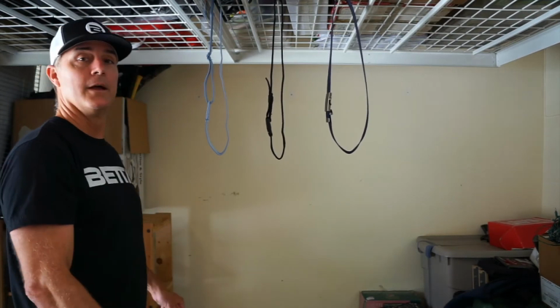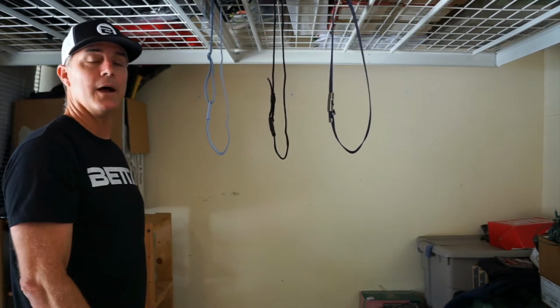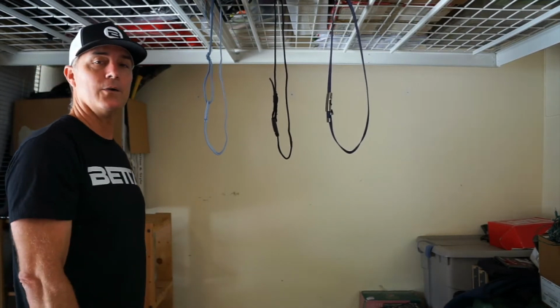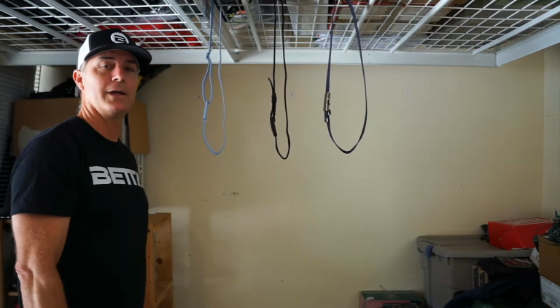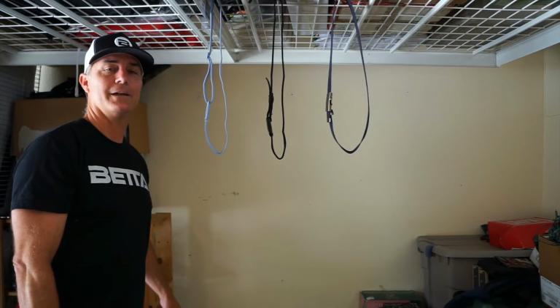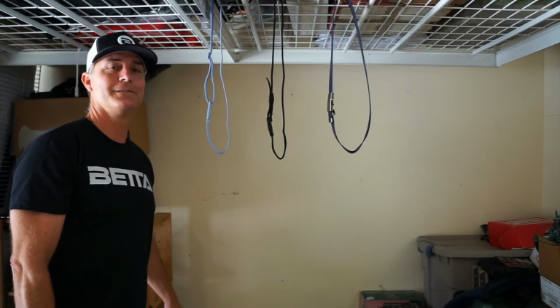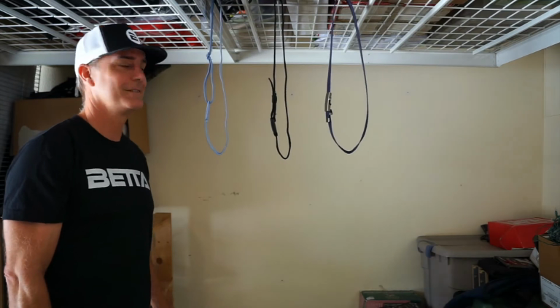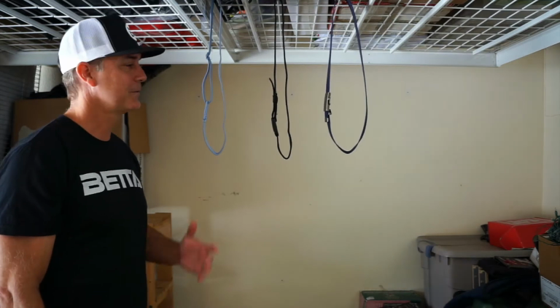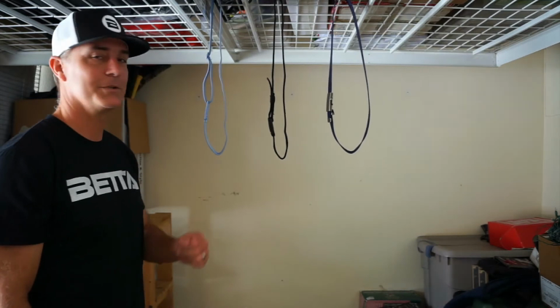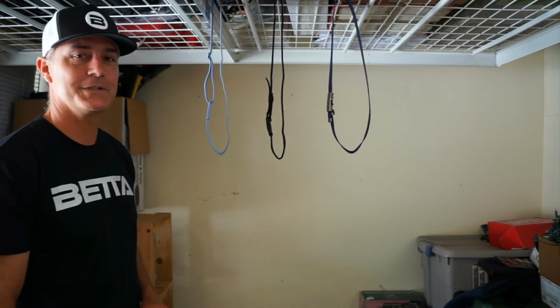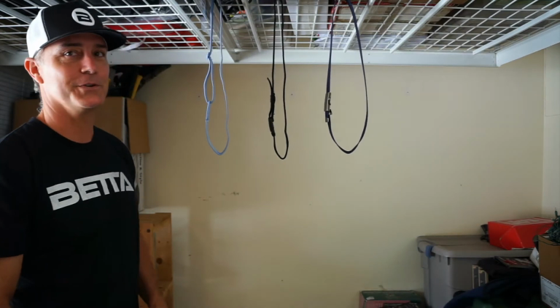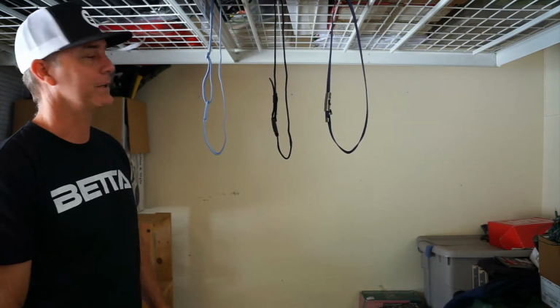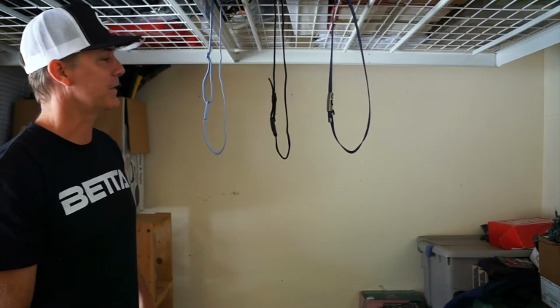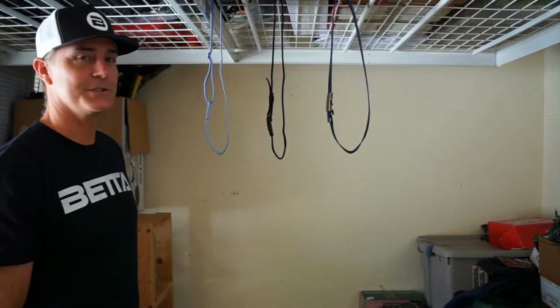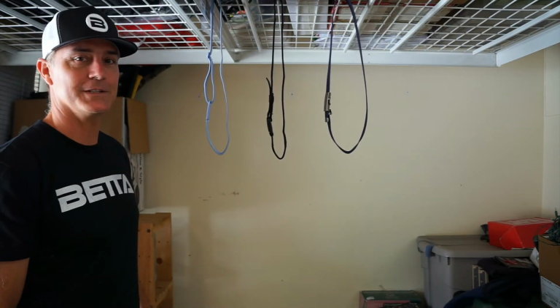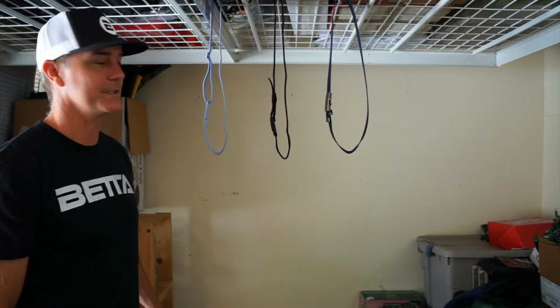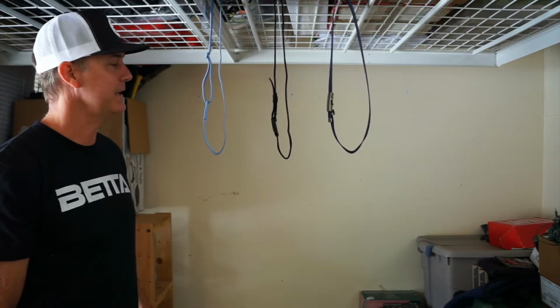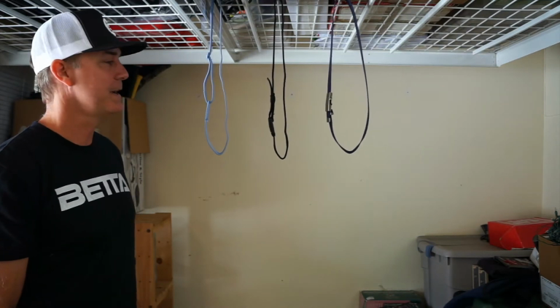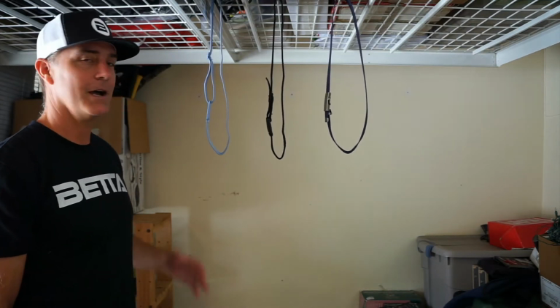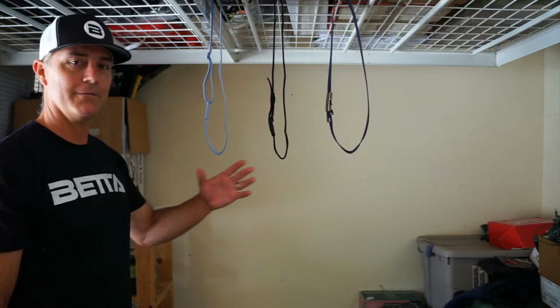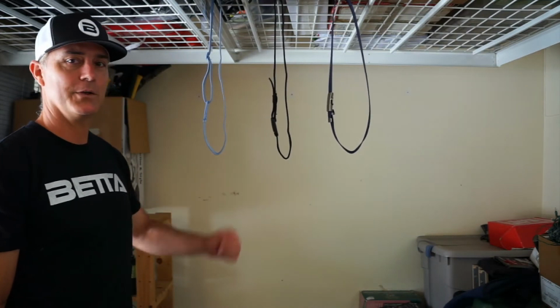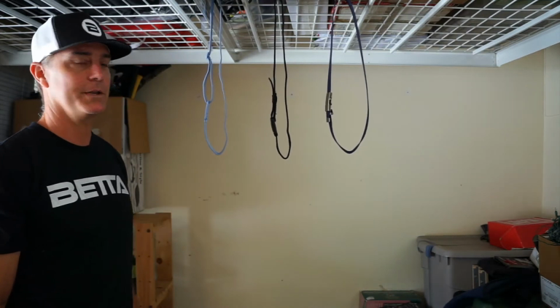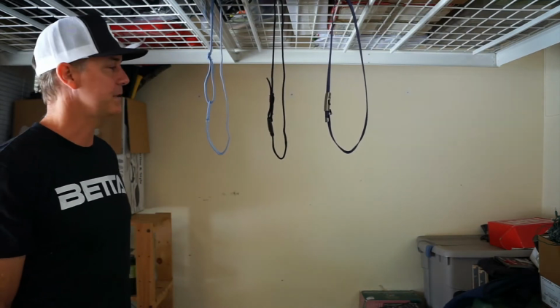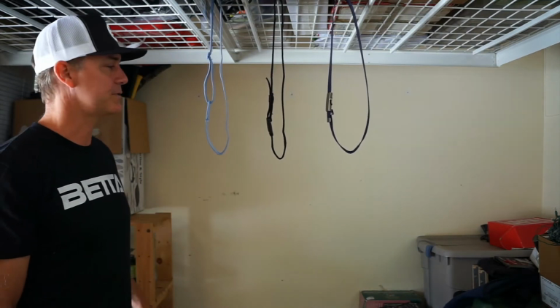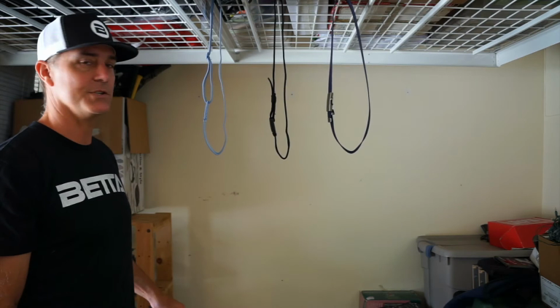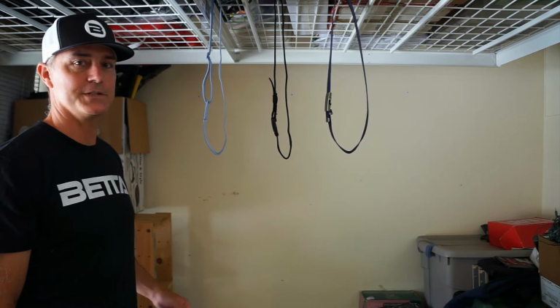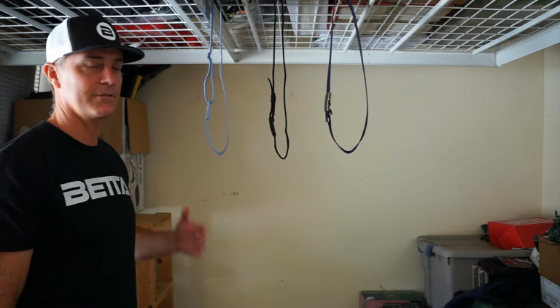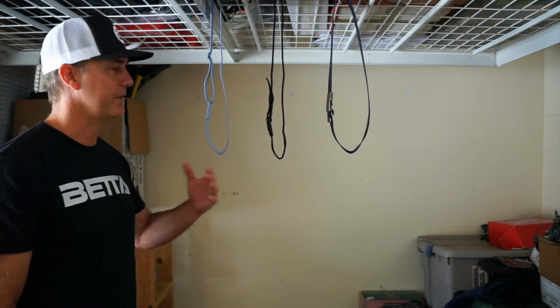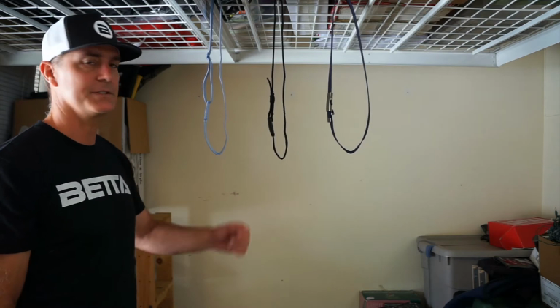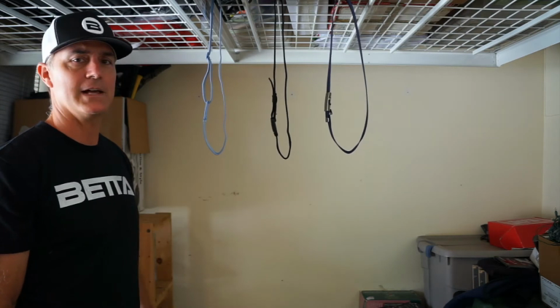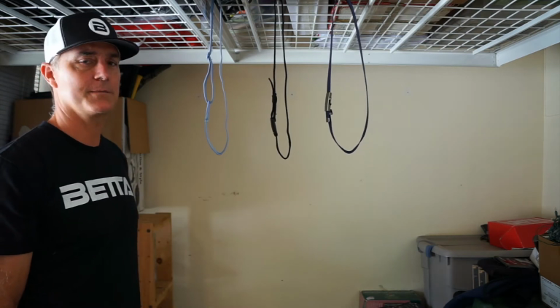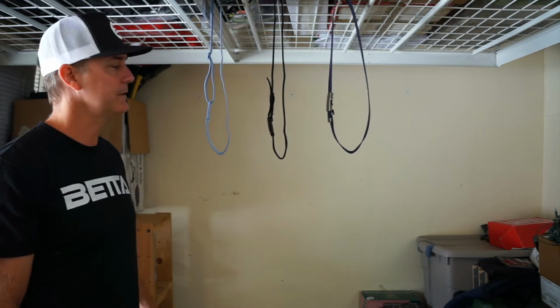Oh, hey! We're just here doing a little garage test today evaluating the stretchiness of our various elastic belts.